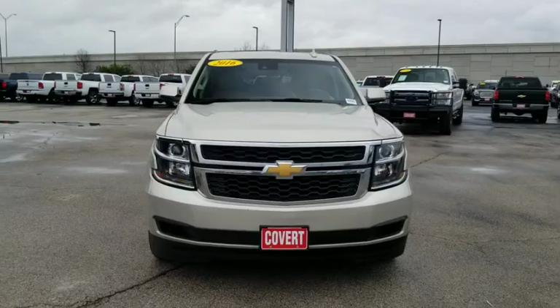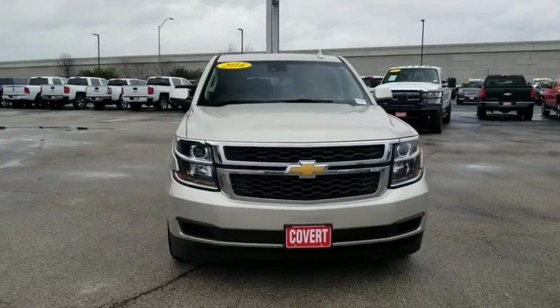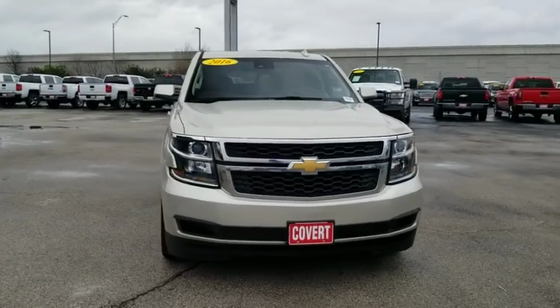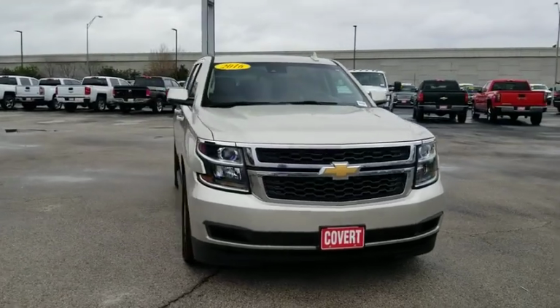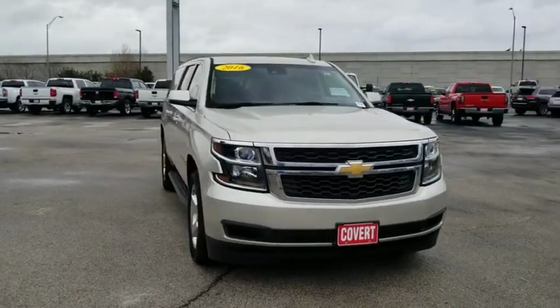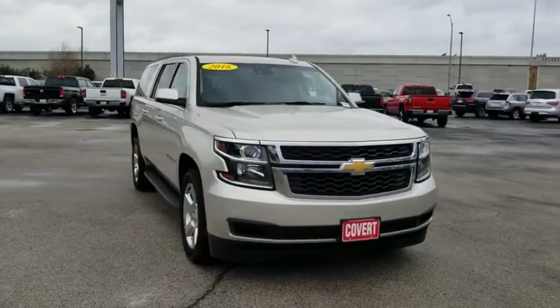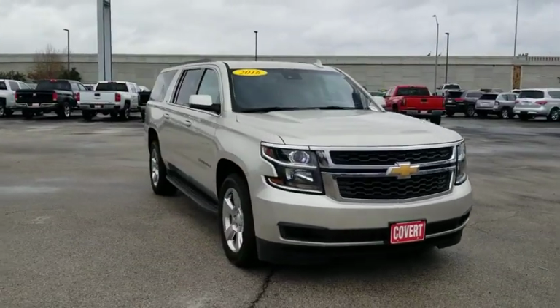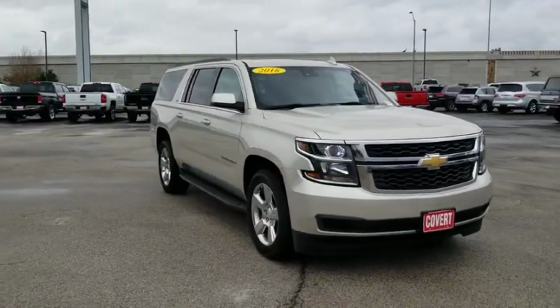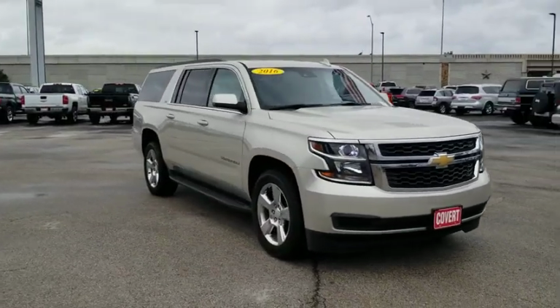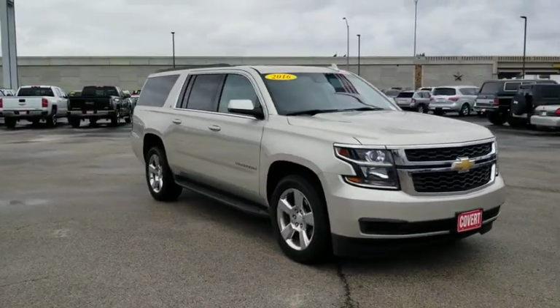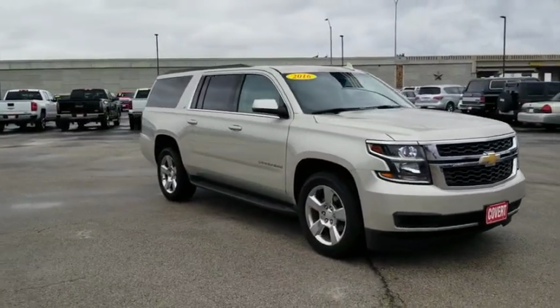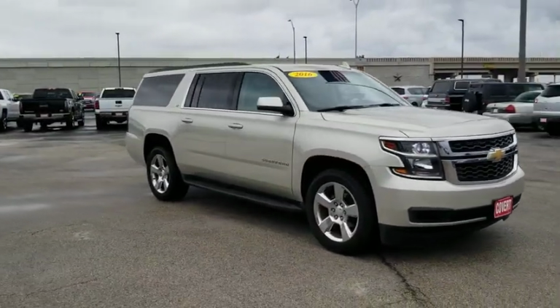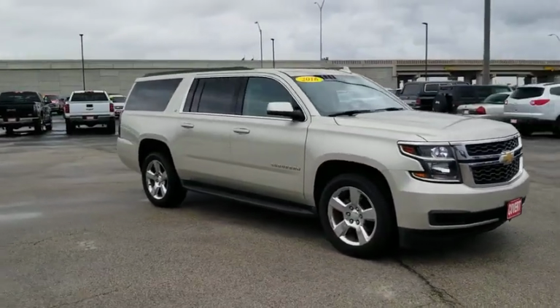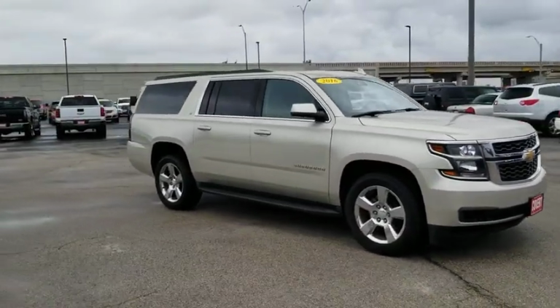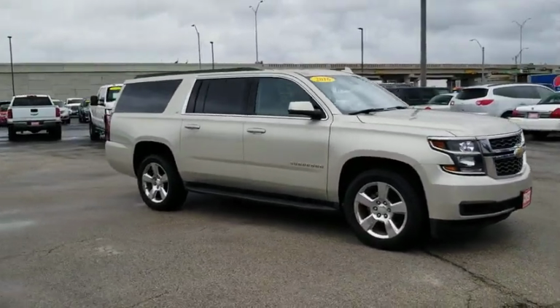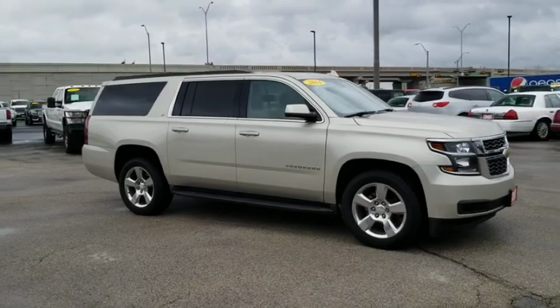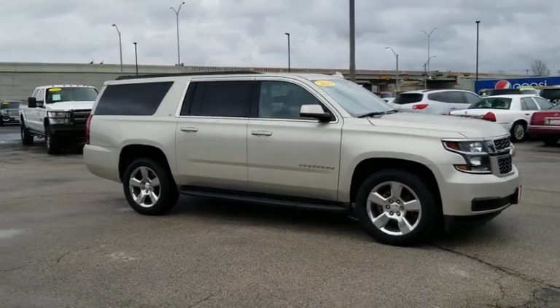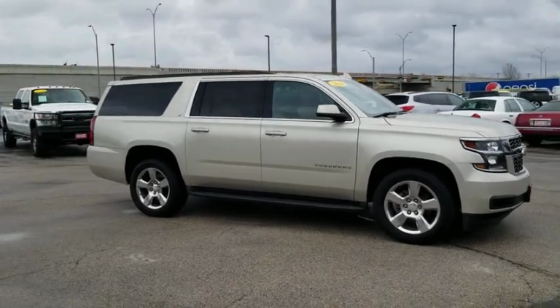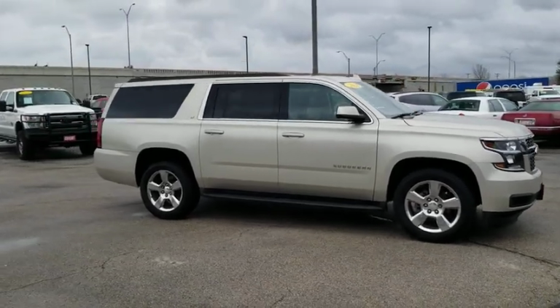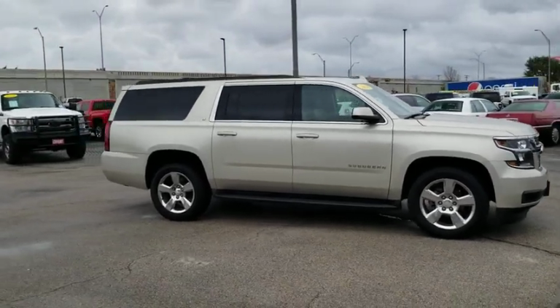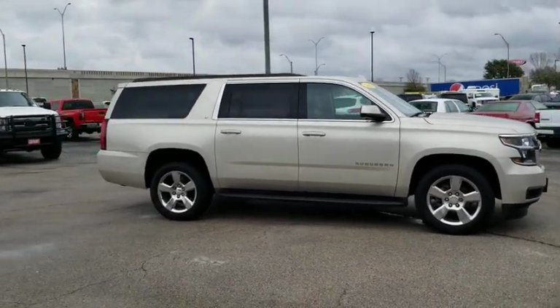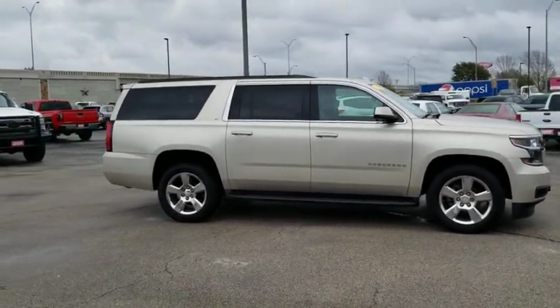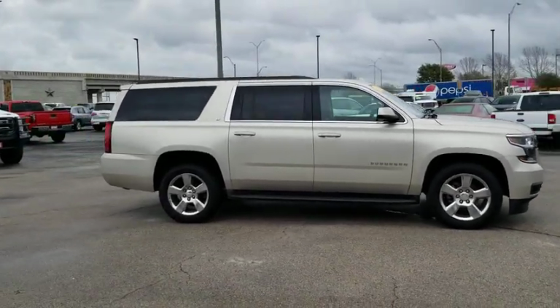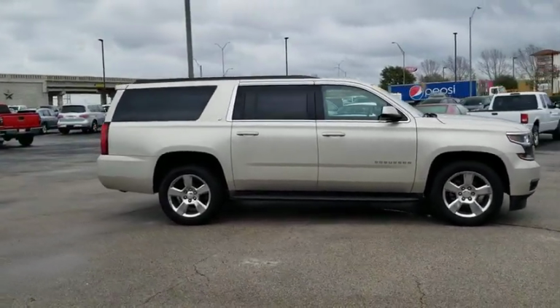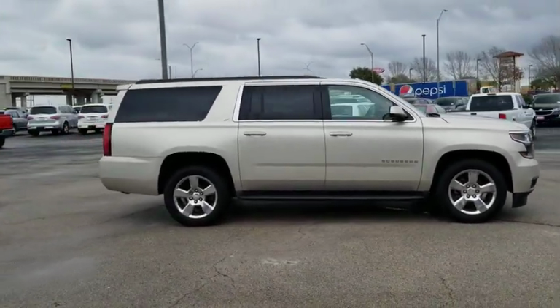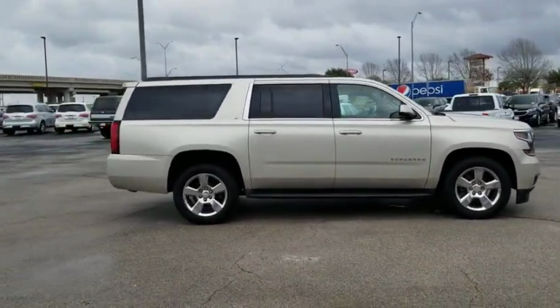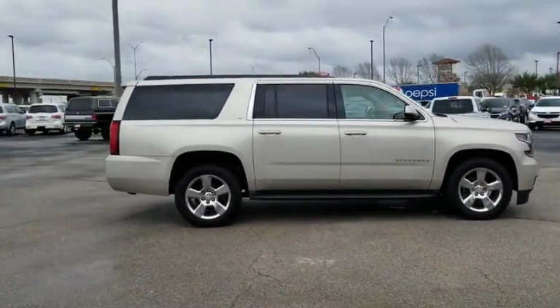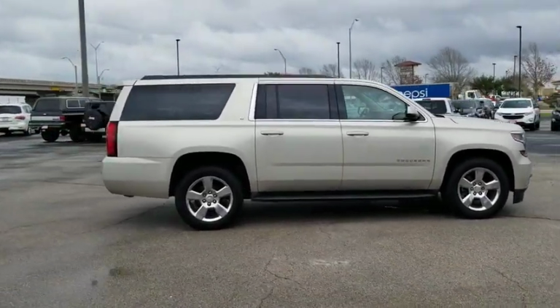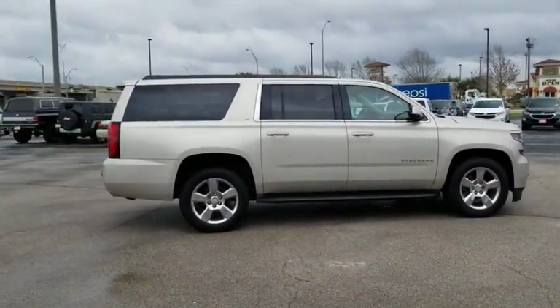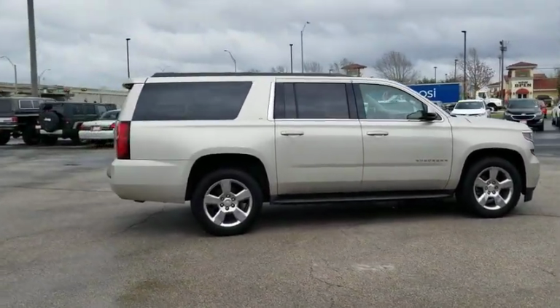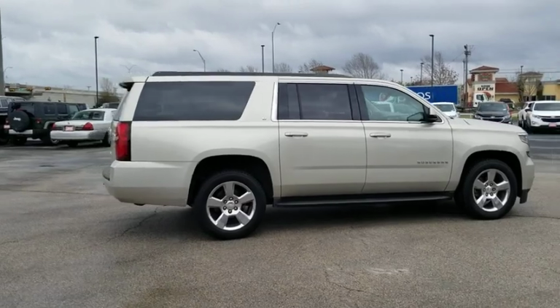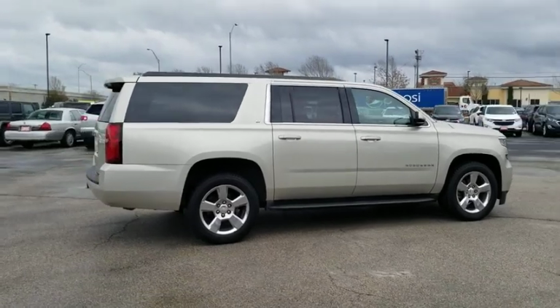Stop by and take a look at the 2016 Chevrolet Suburban. The Suburban excels at towing heavy trailers, hauling loads of people and gear, and enduring hard use and rugged terrain.